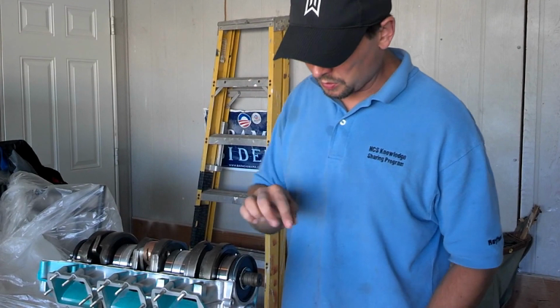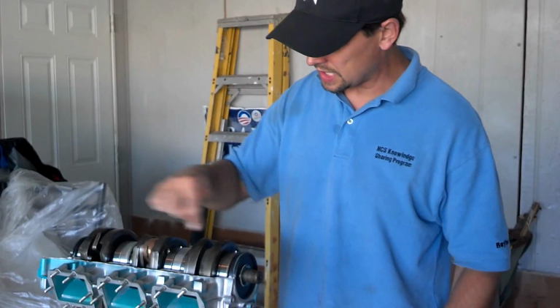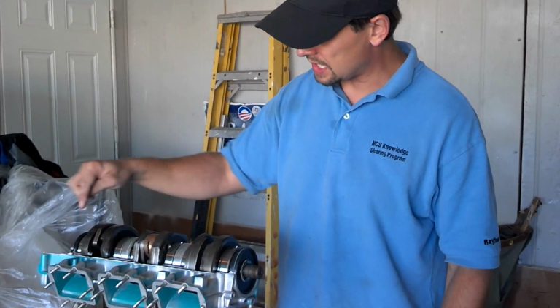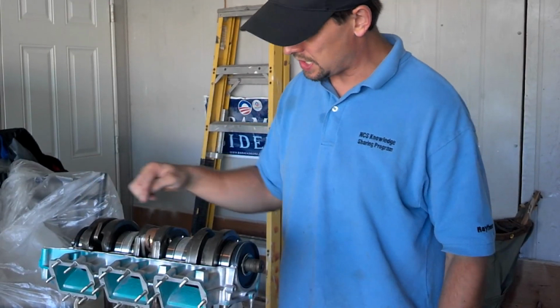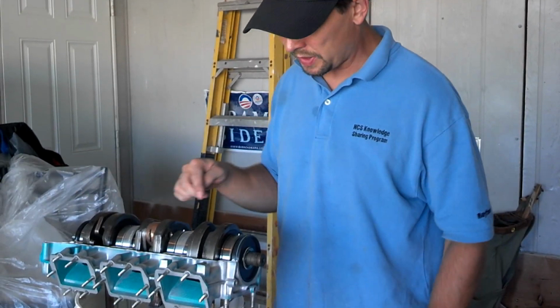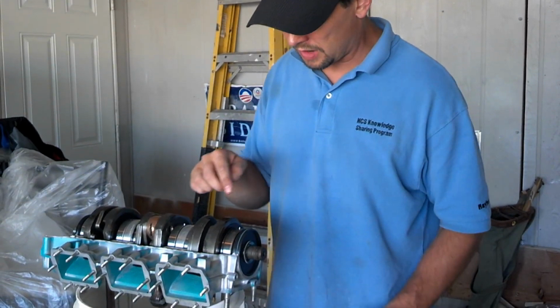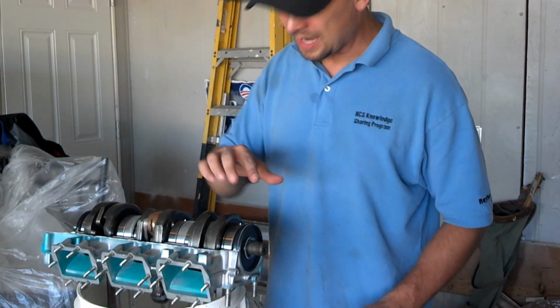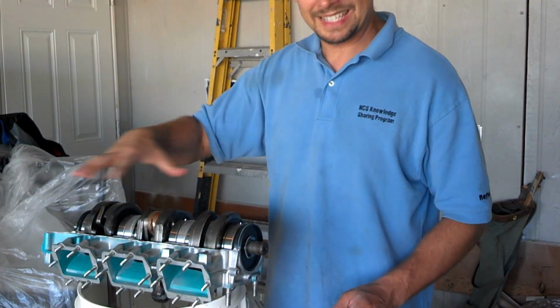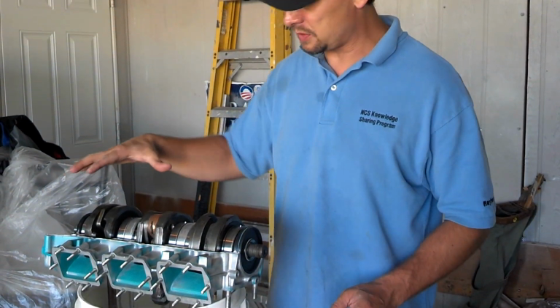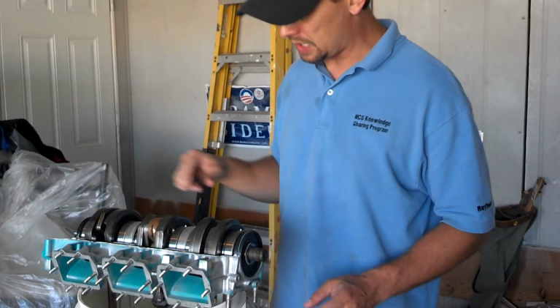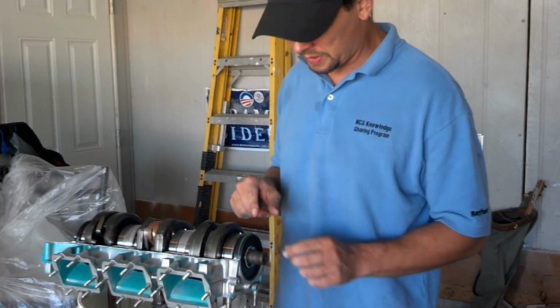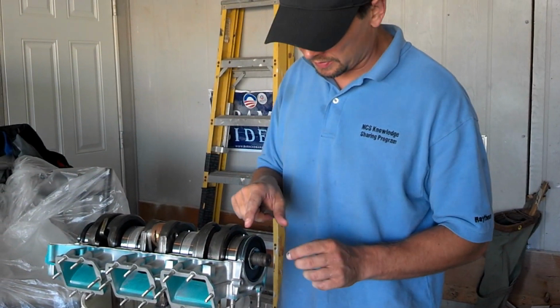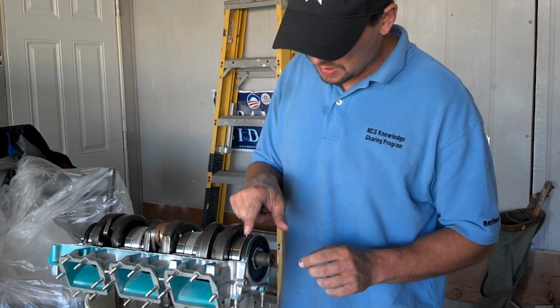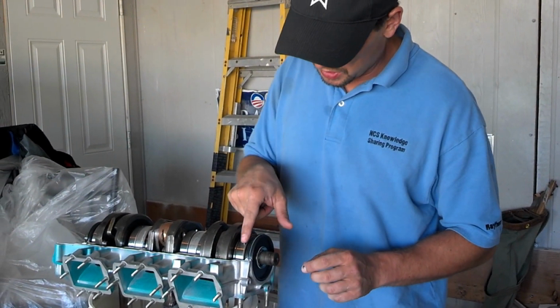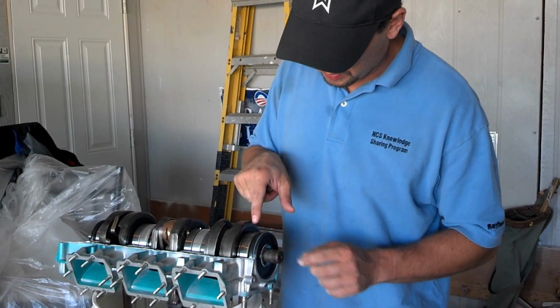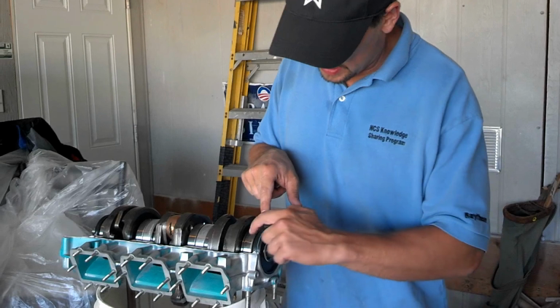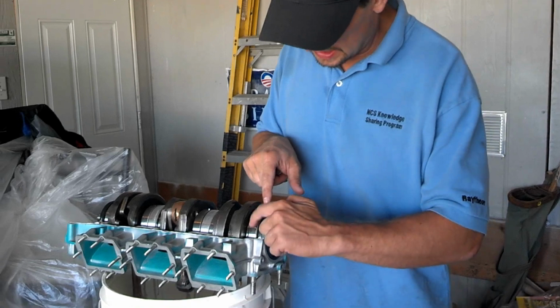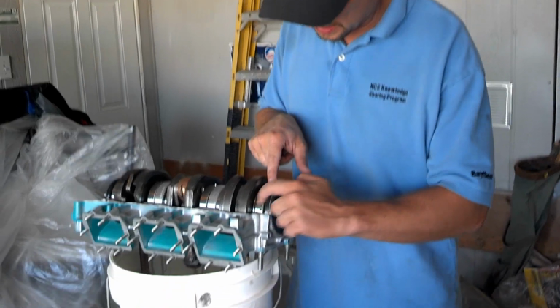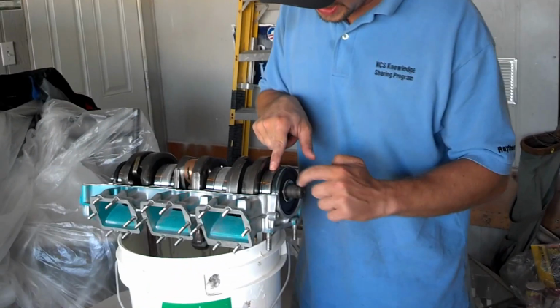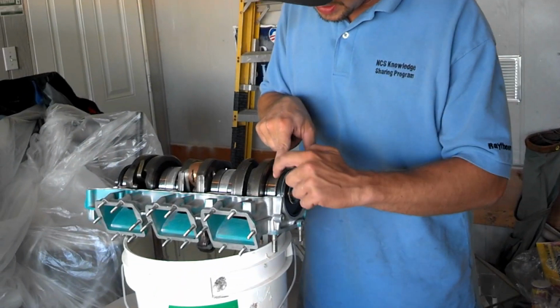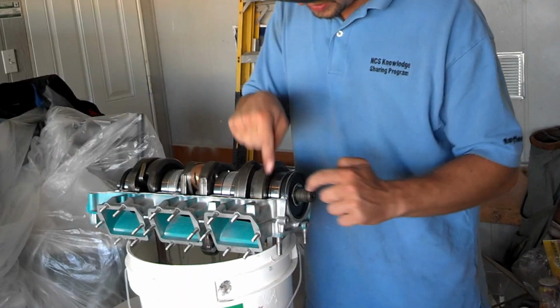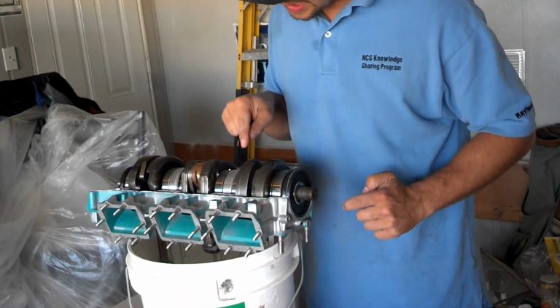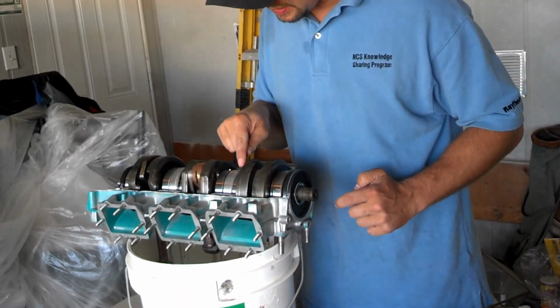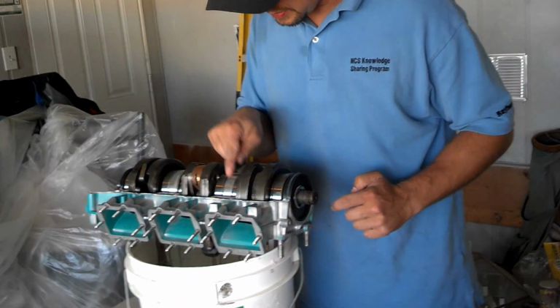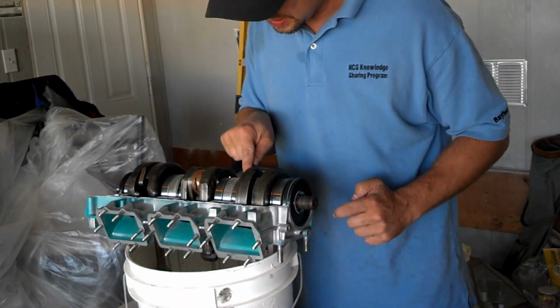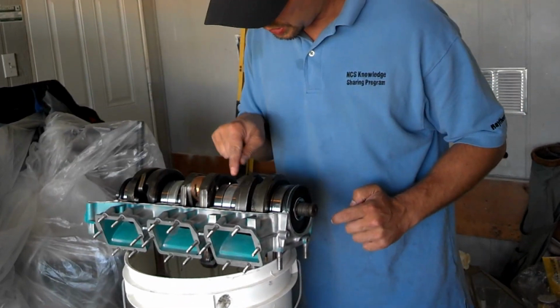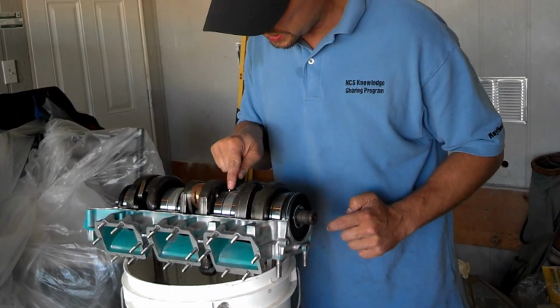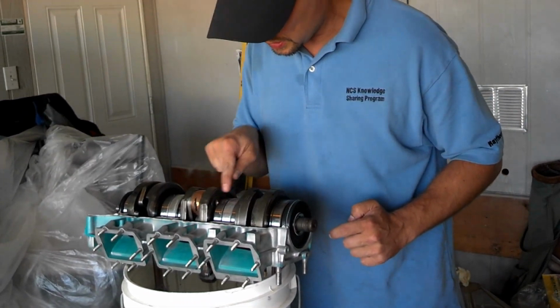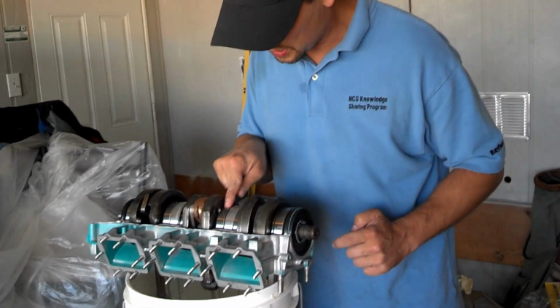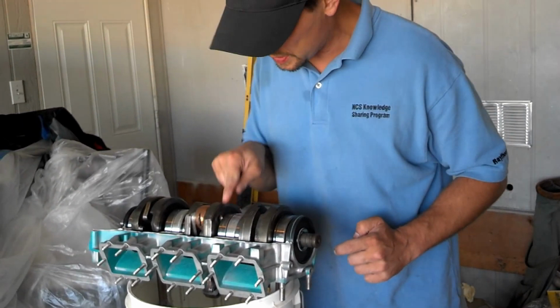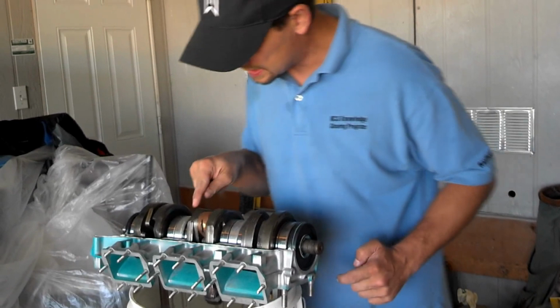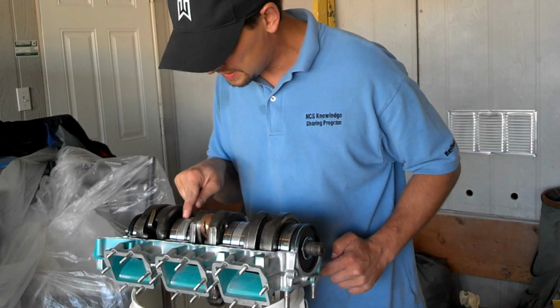Once you have a continuous bead all the way around, make sure your bearing seats — these little pins — are seated into the little holes. You just turn them until they seat.